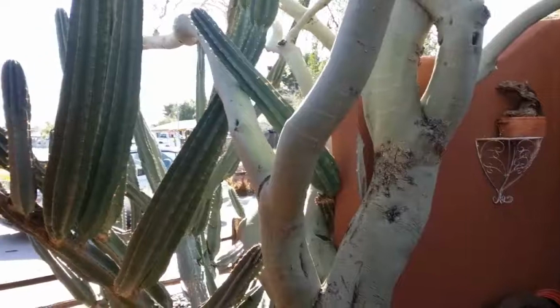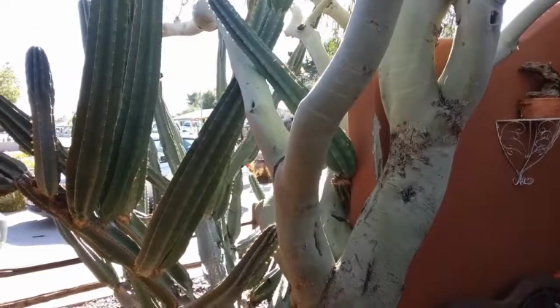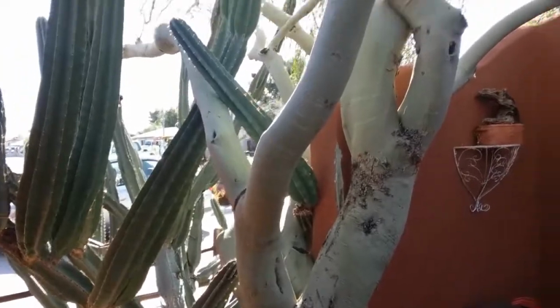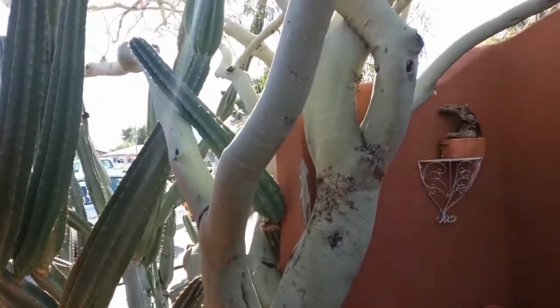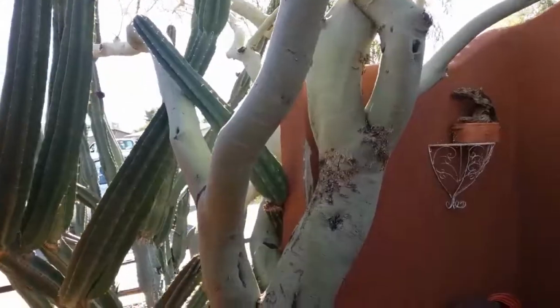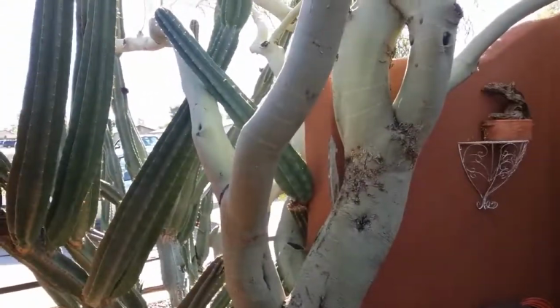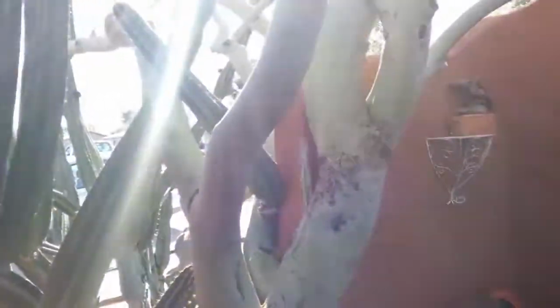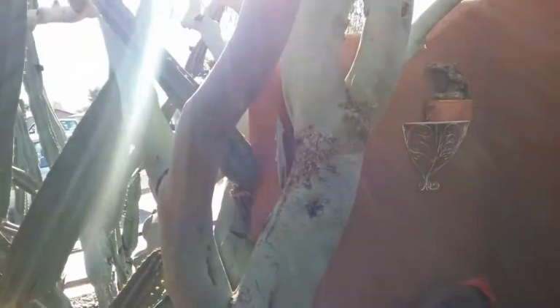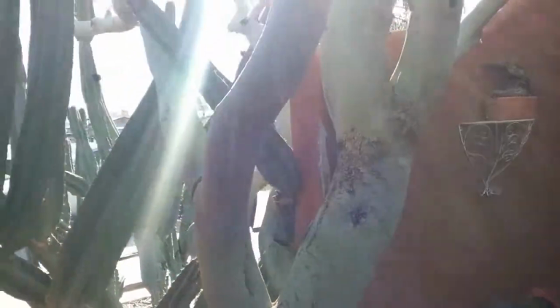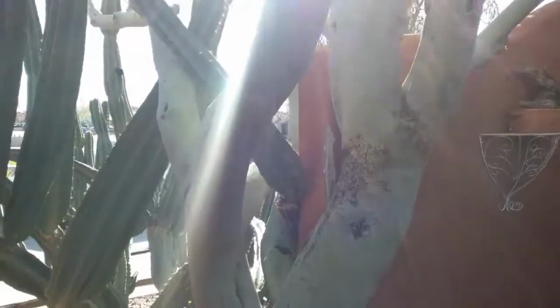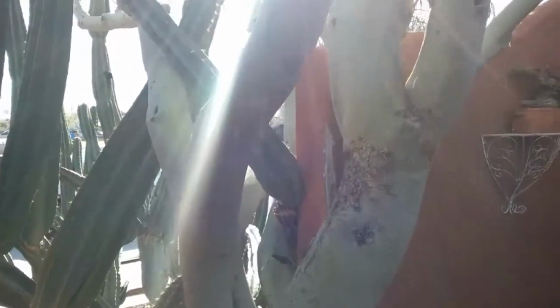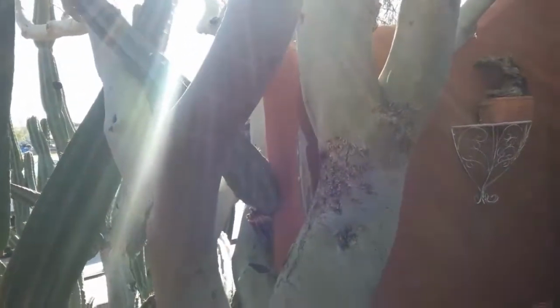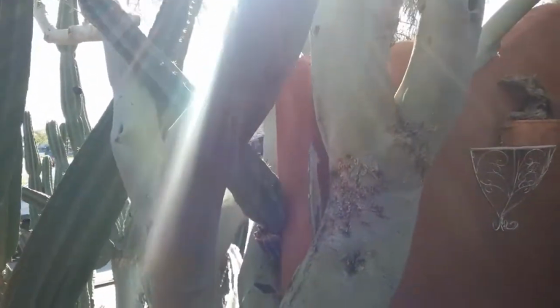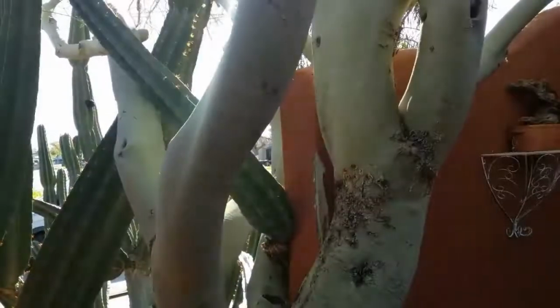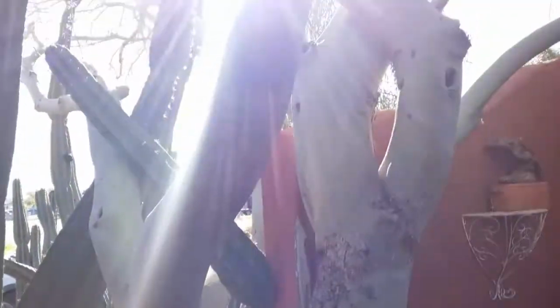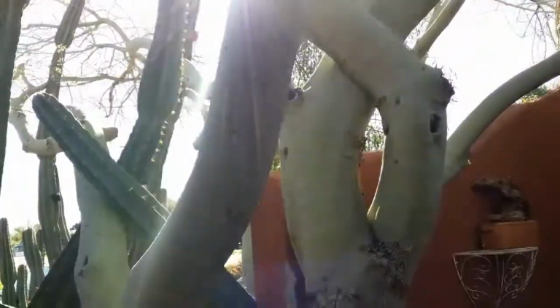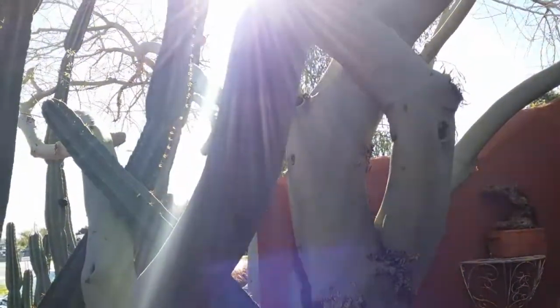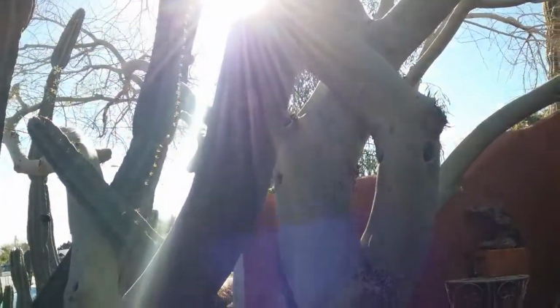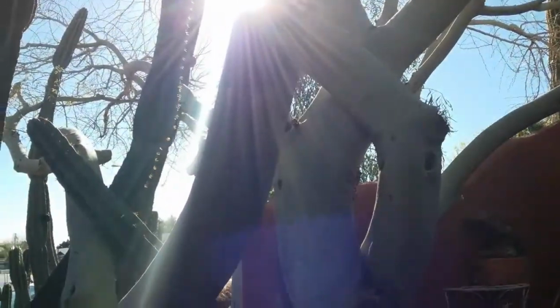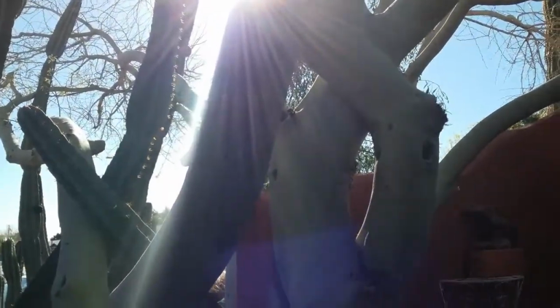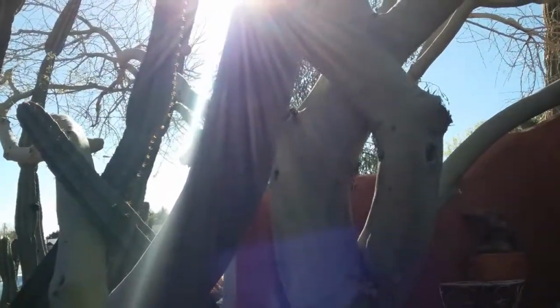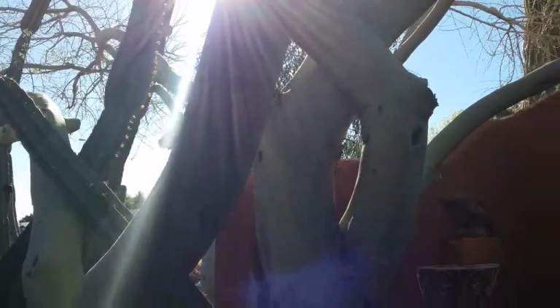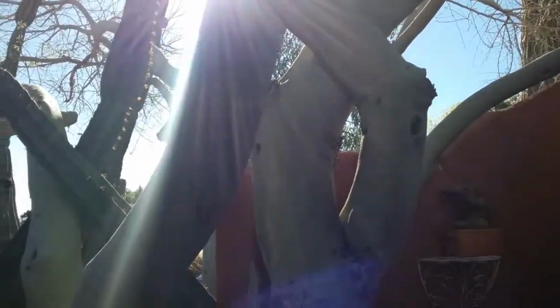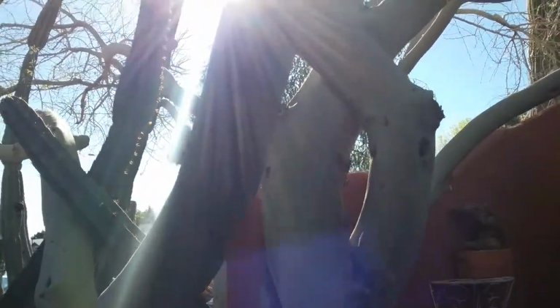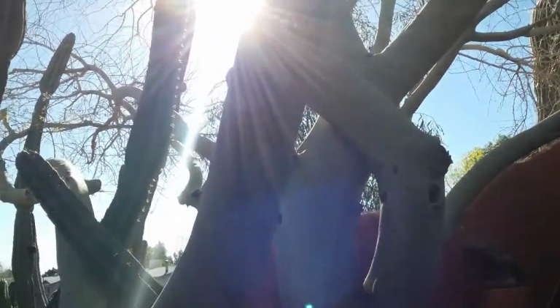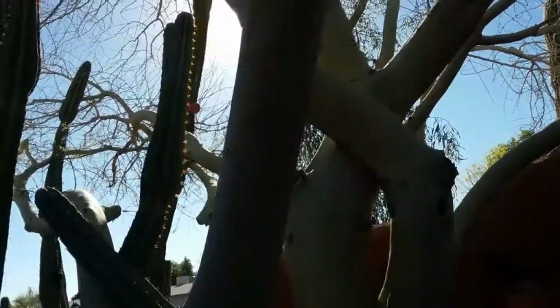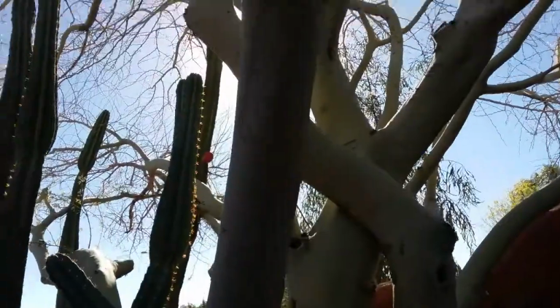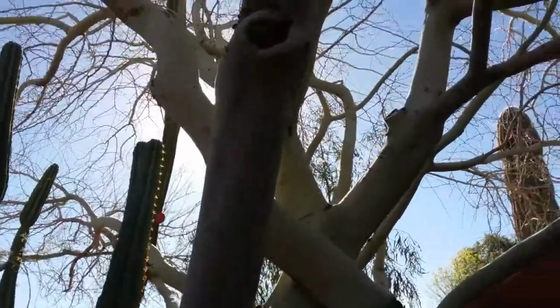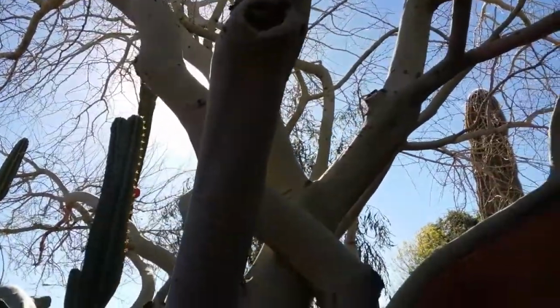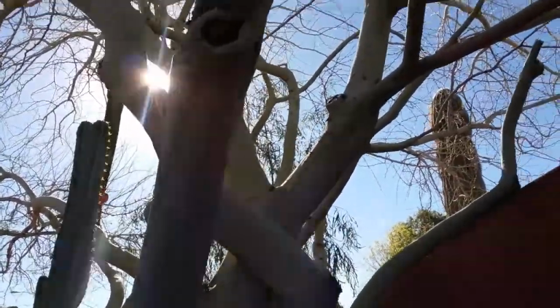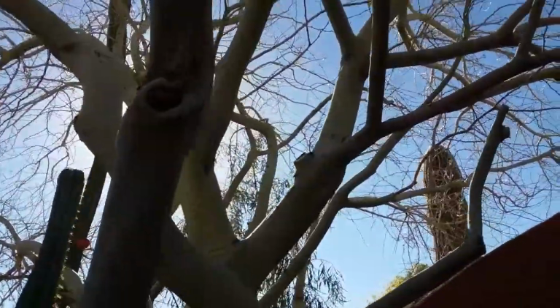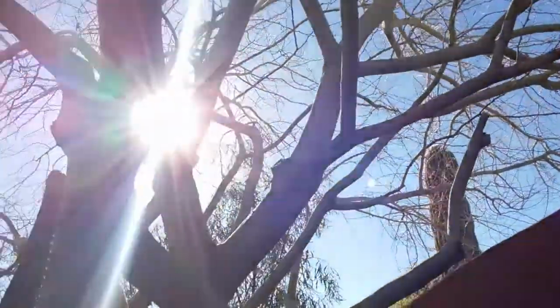Hi, this is Warner with Warner's Tree Surgery. It's February 23rd, 2017. I'm looking at a Palo Verde that's got a problem with insects.